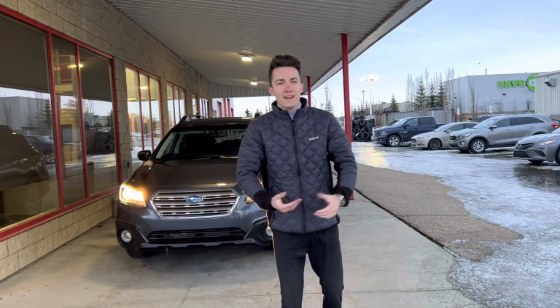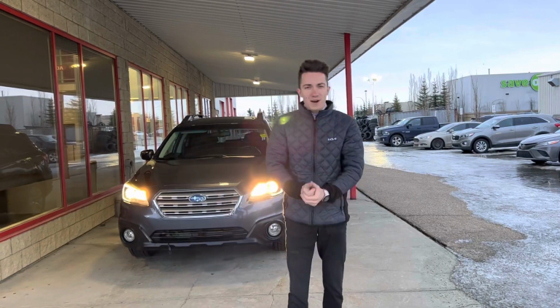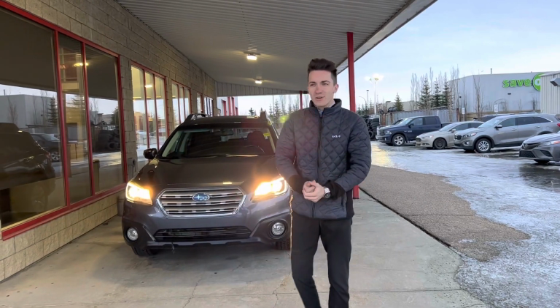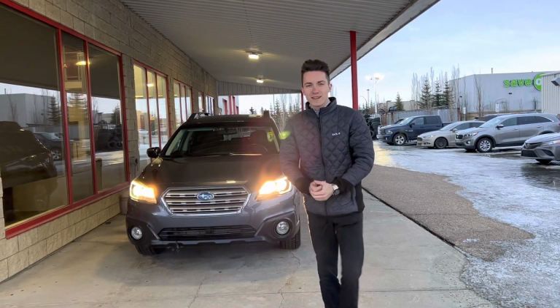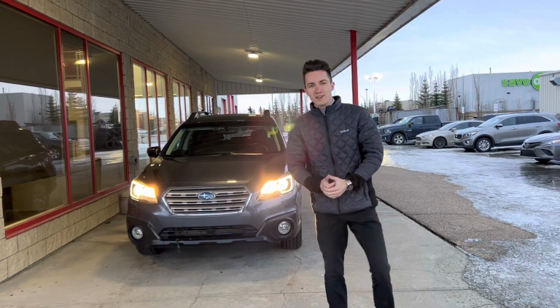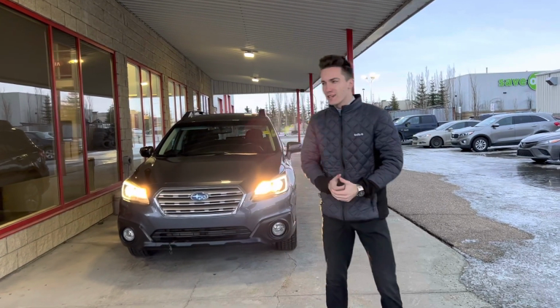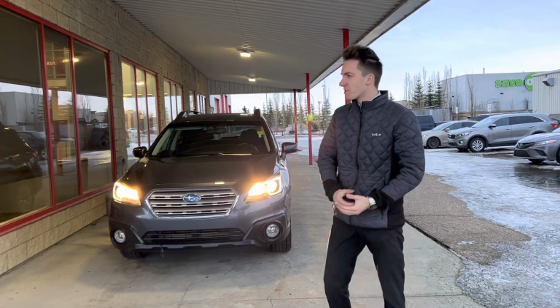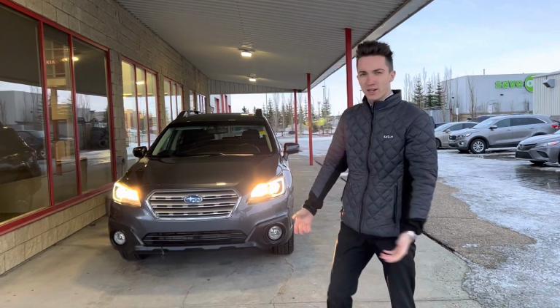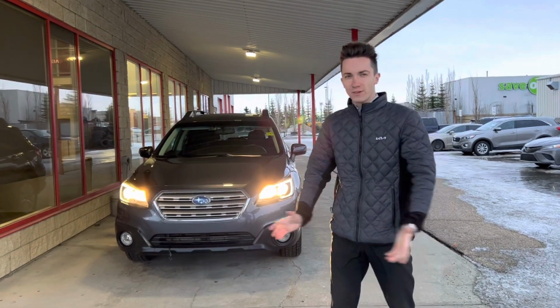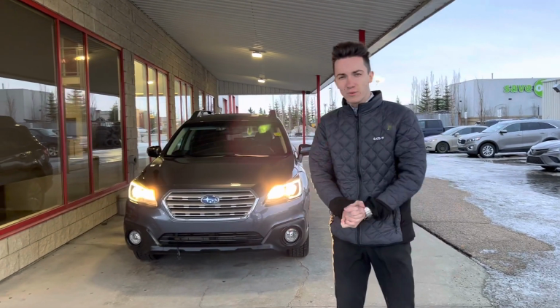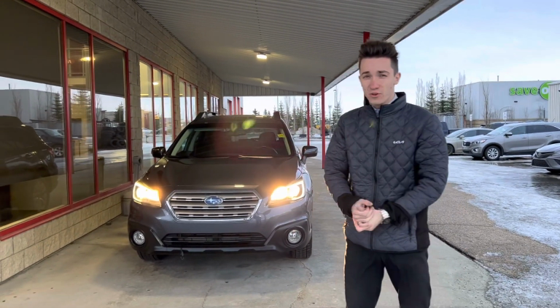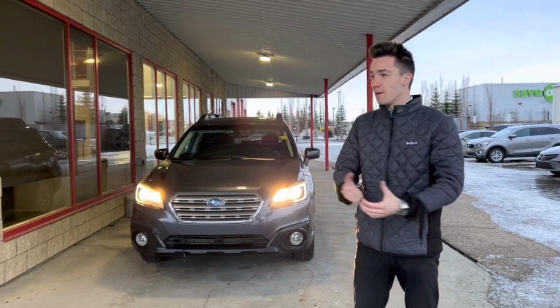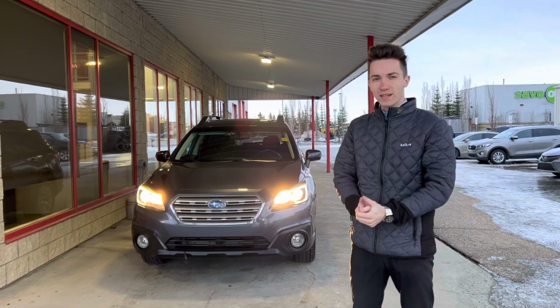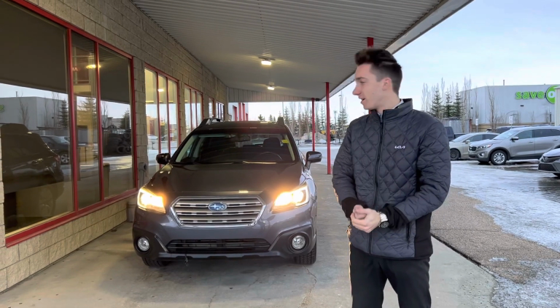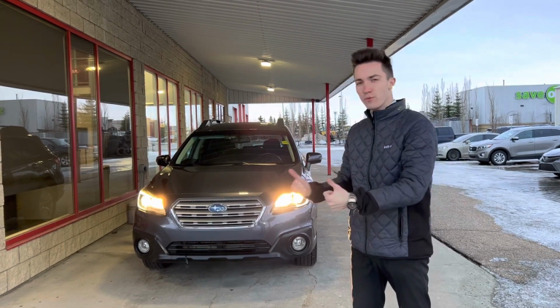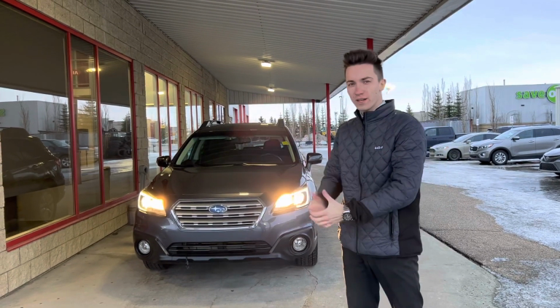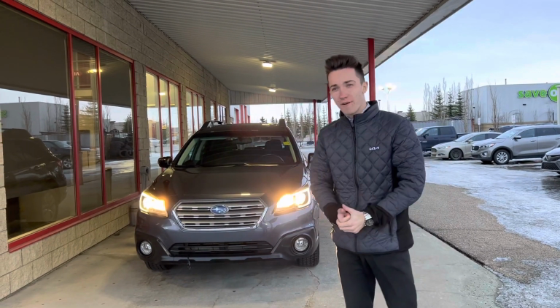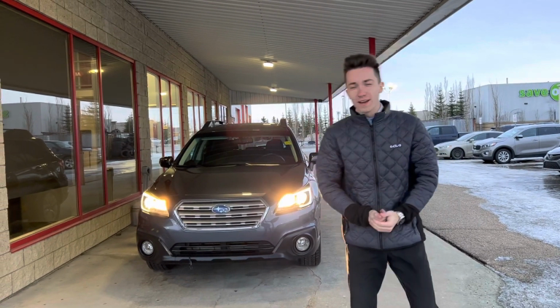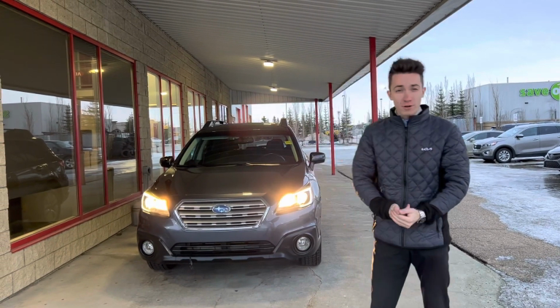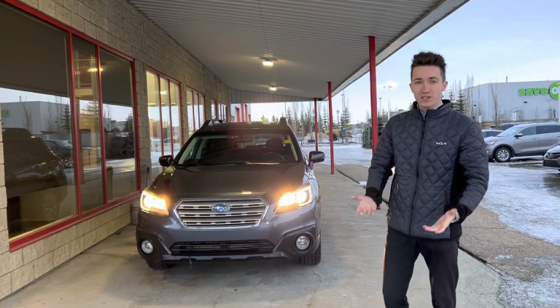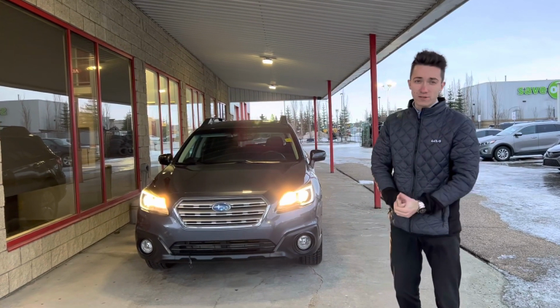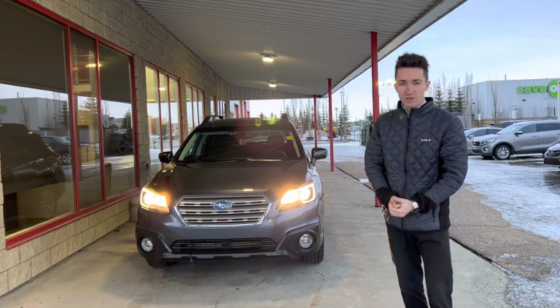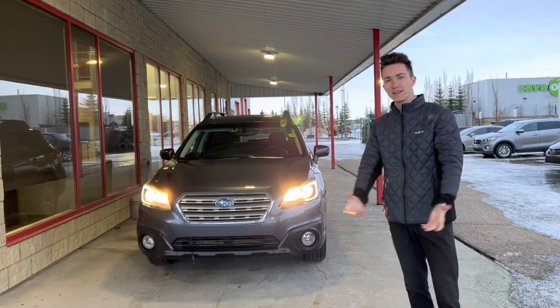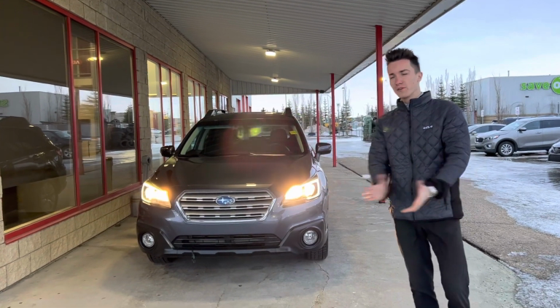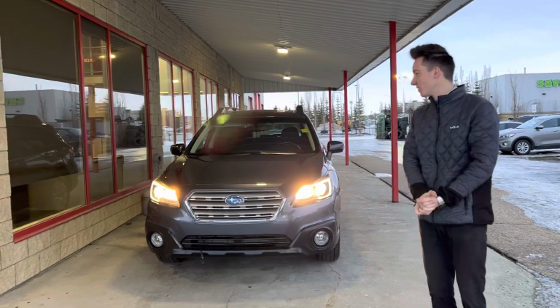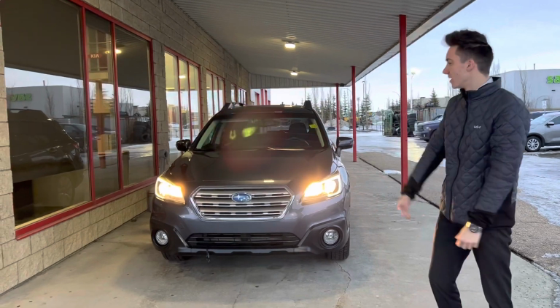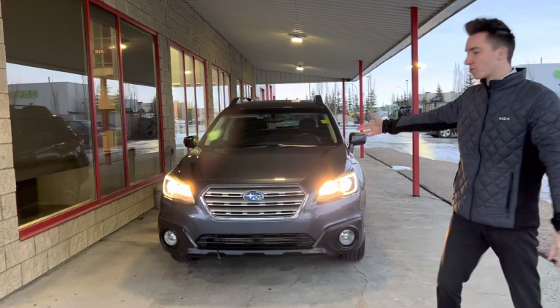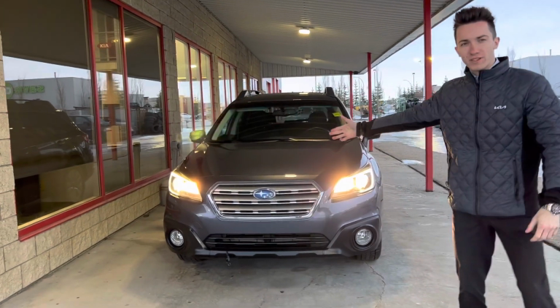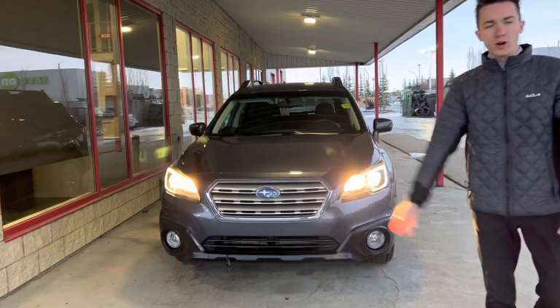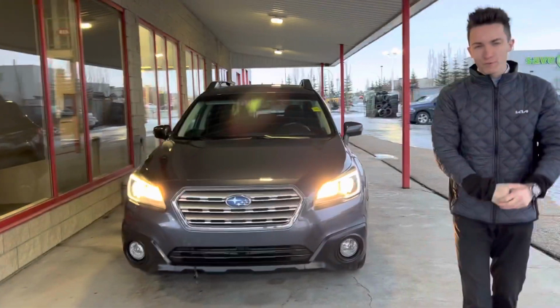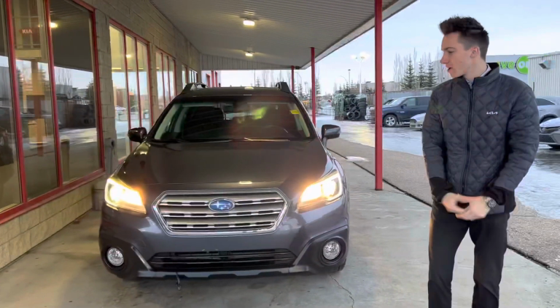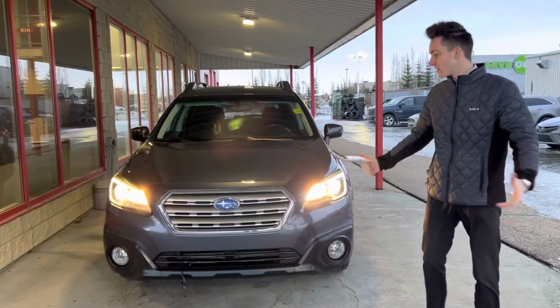Hey Jim, how's it going? It's Daniel here in Cherokee. I just want to make a quick little video because I know you've been looking at the Subaru we have. I understand you want some photos, but I decided to make you a video of it. 2015 Subaru Outback right in front of me here.